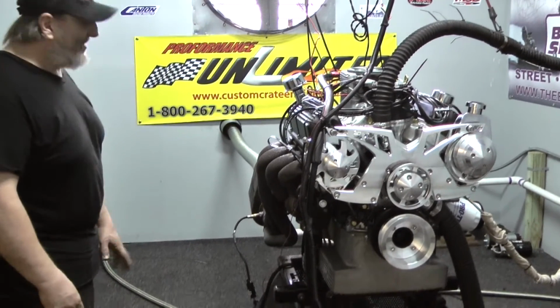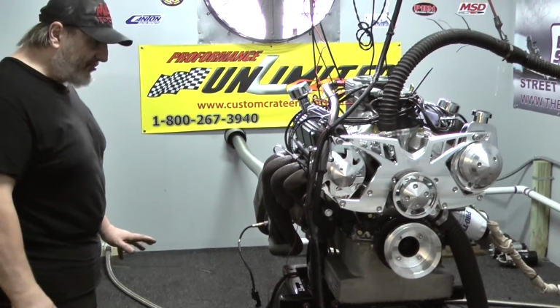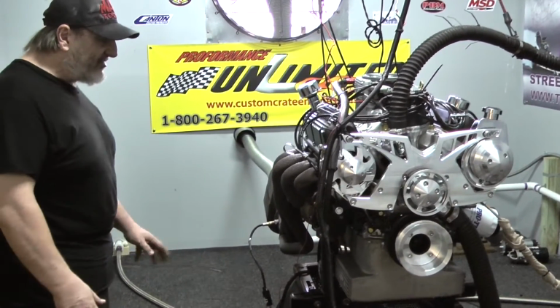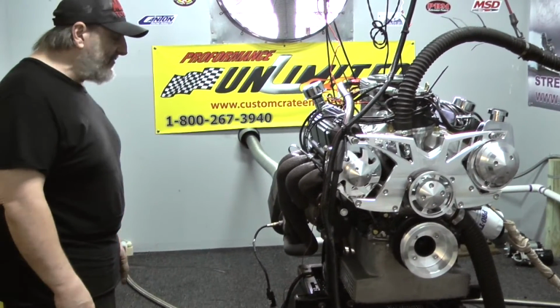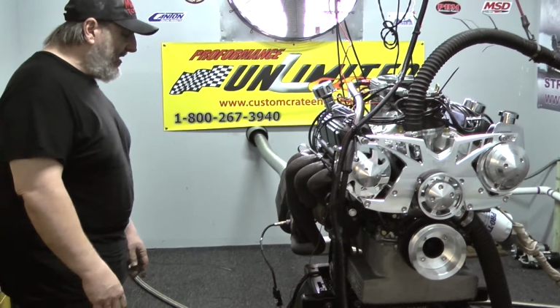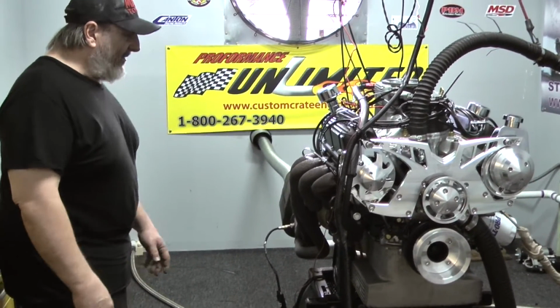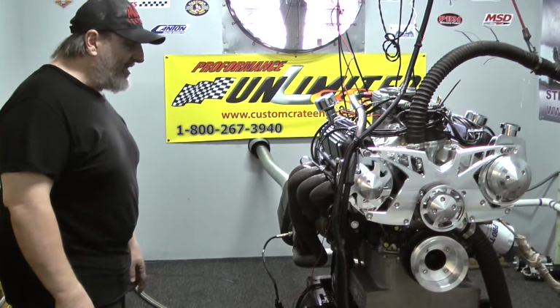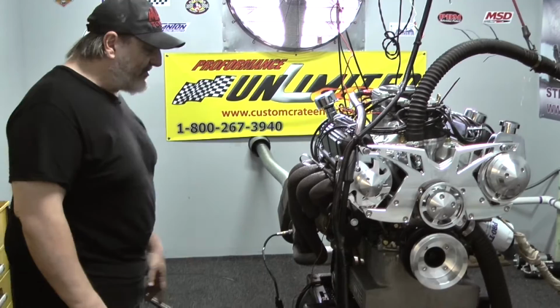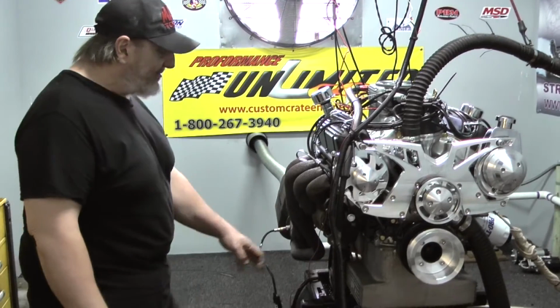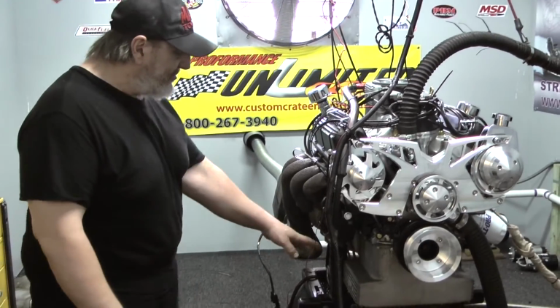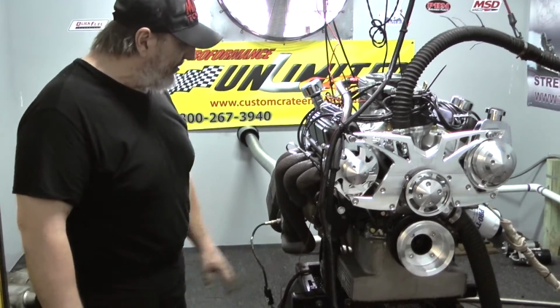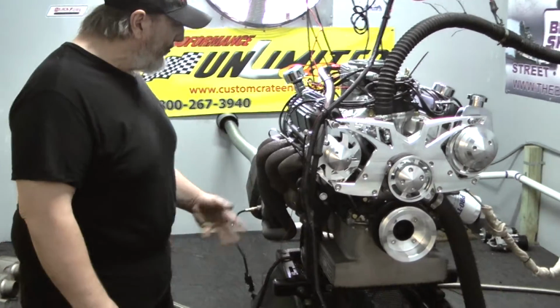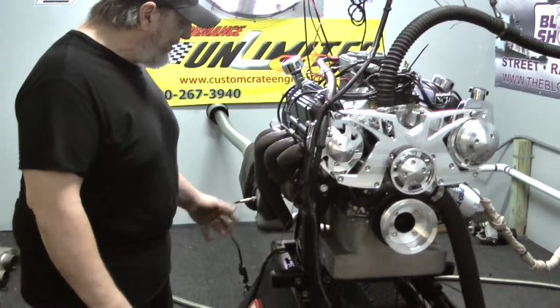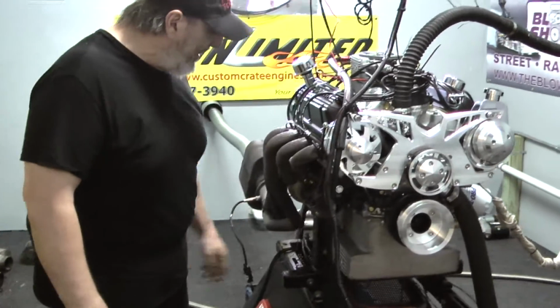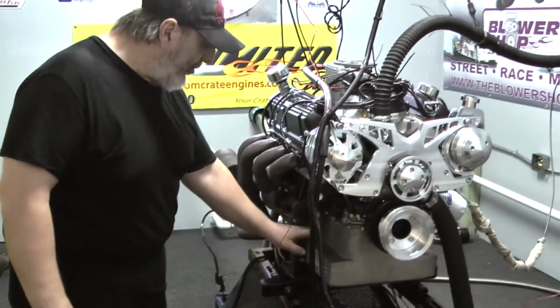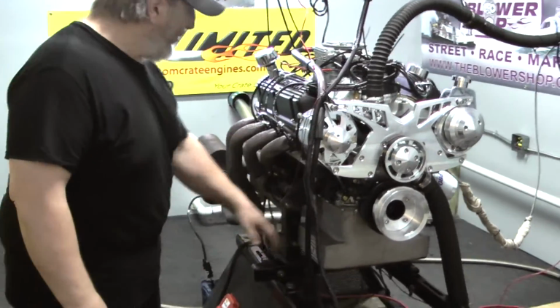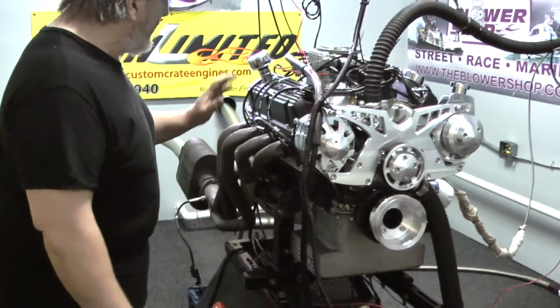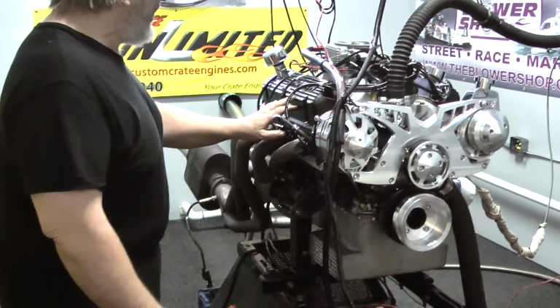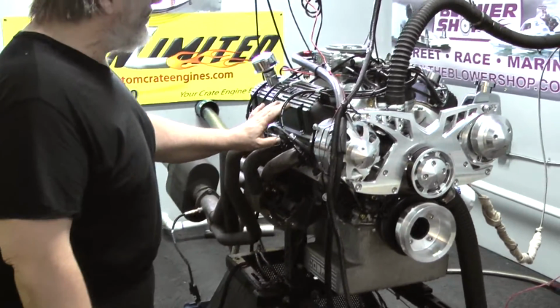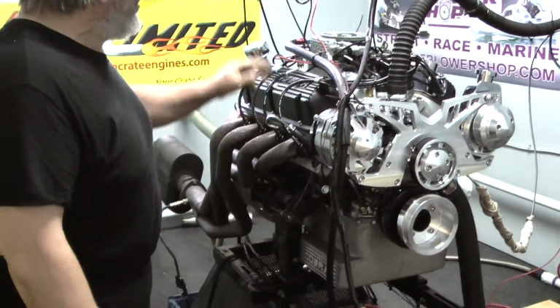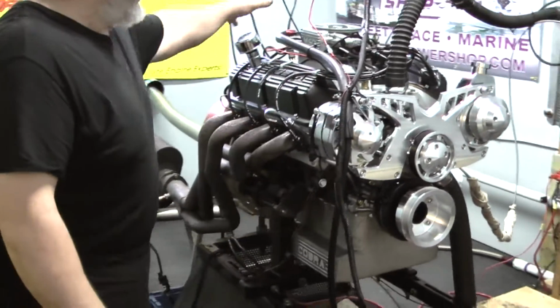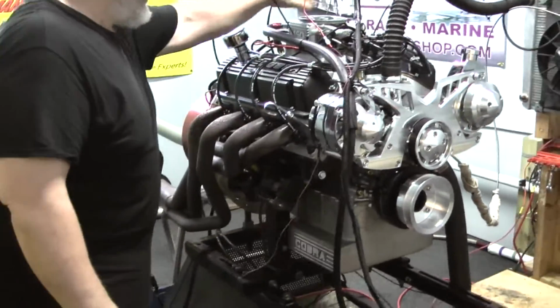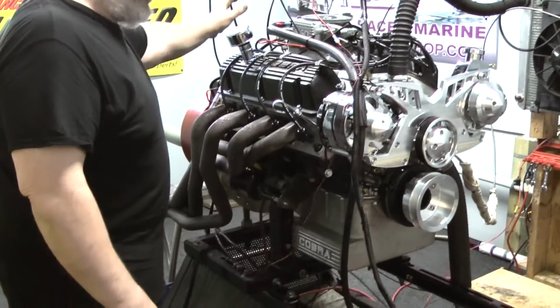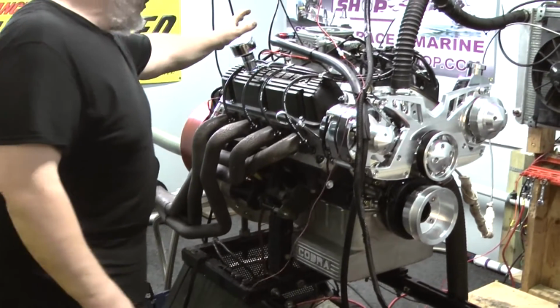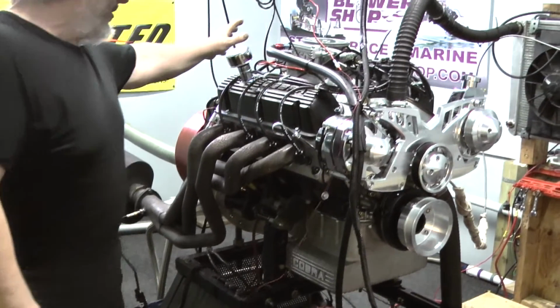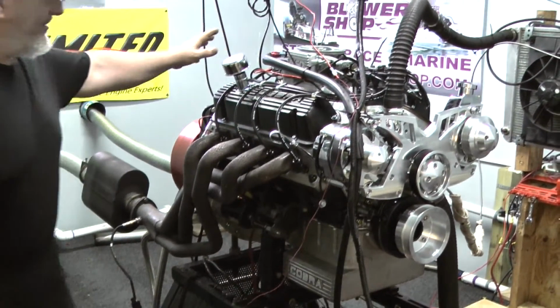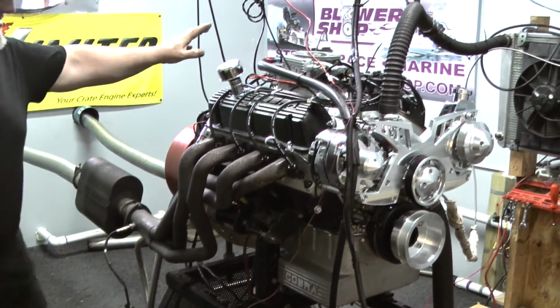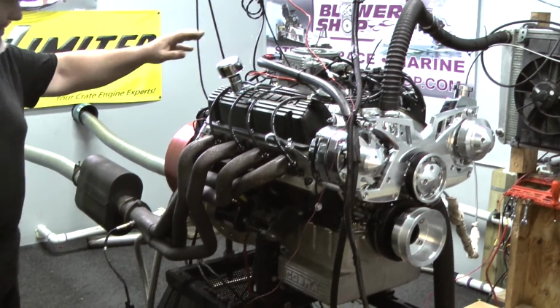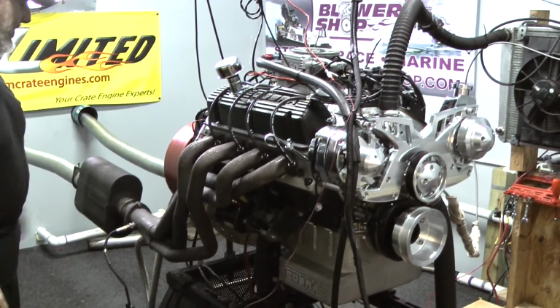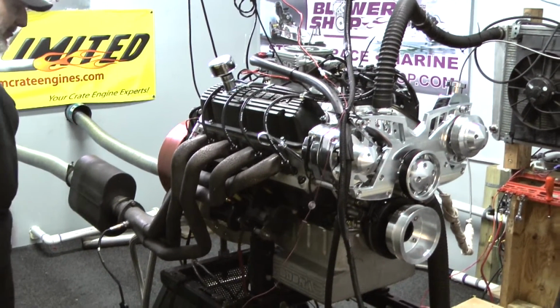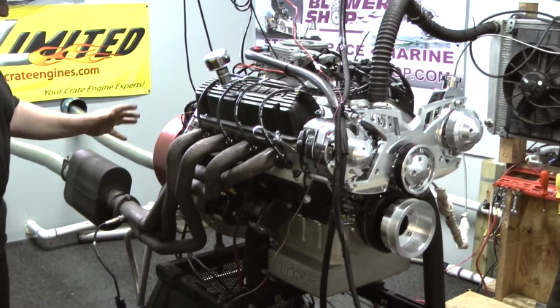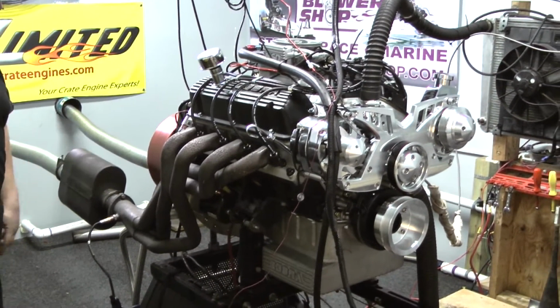It's not extremely expensive. This engine also happens to feature our Cobra setup — Cobra oil tank, Cobra valve covers. We've got the big Cobra air cleaner that sits on top here. Really nice package.